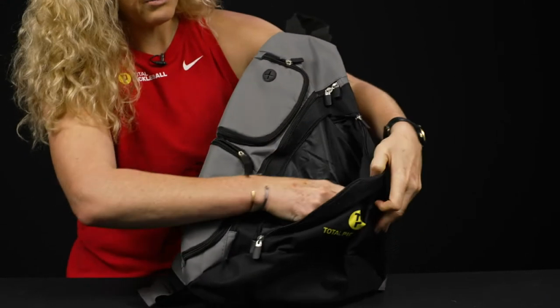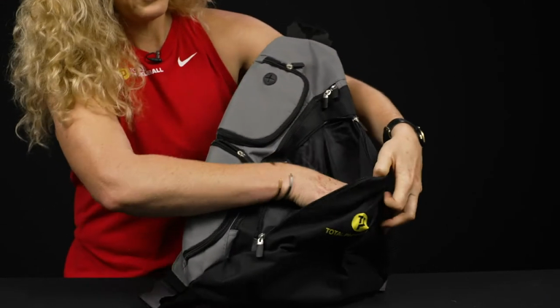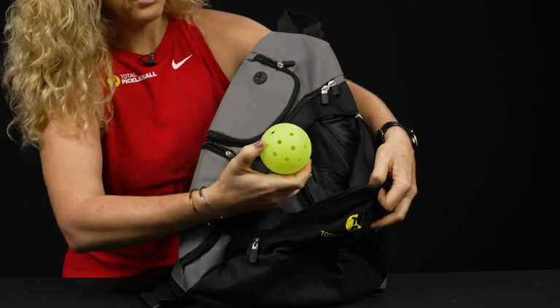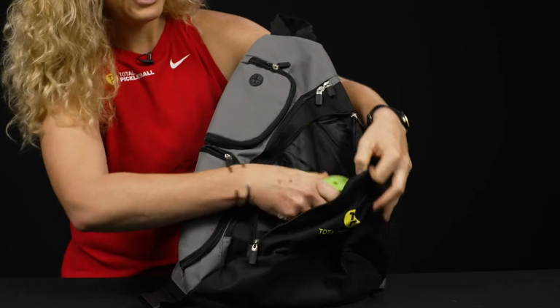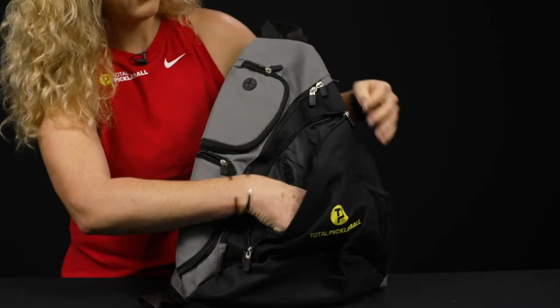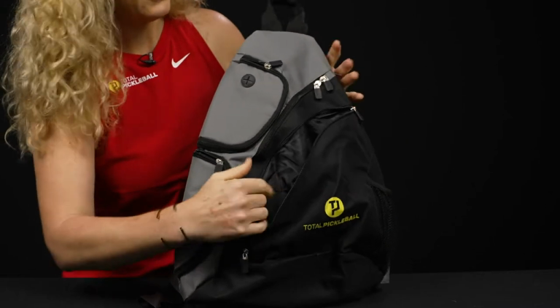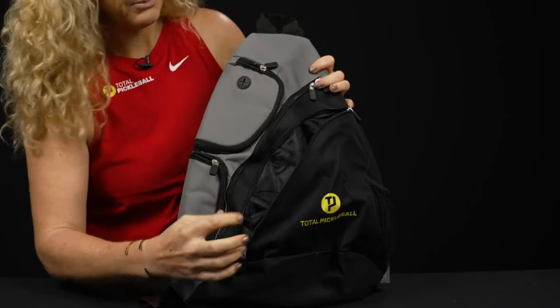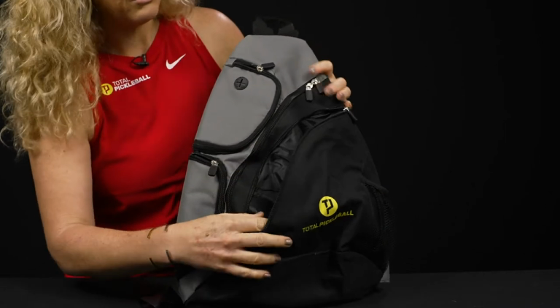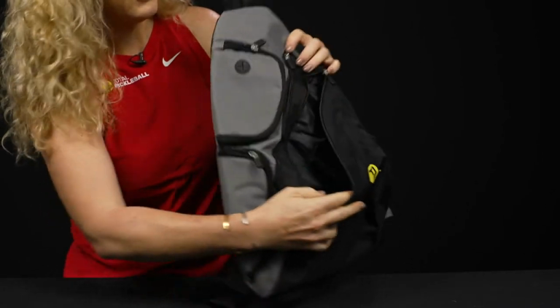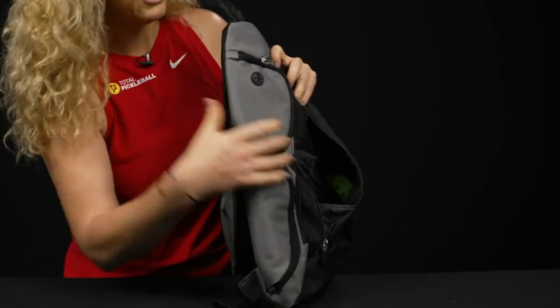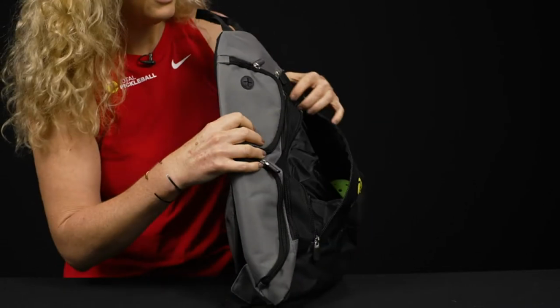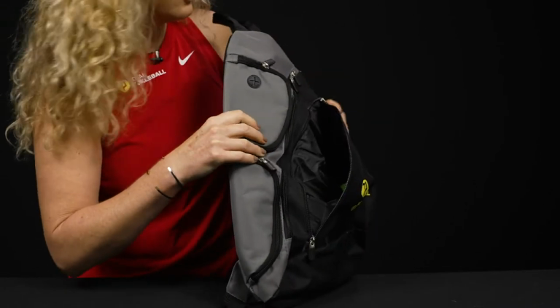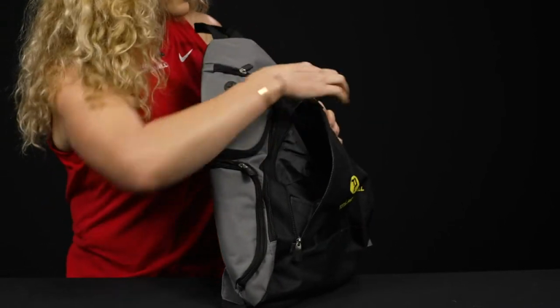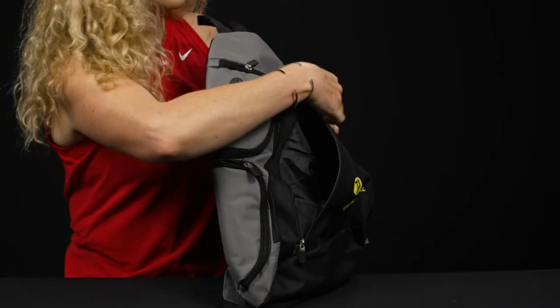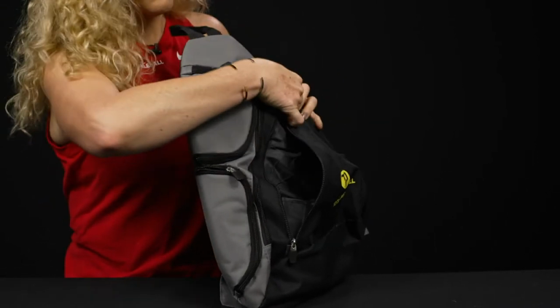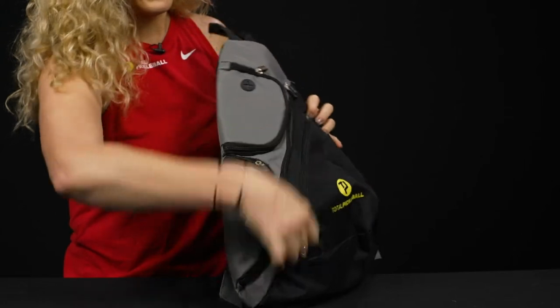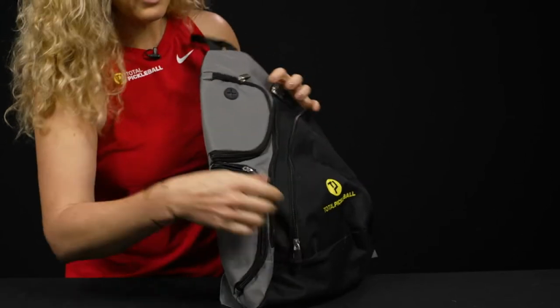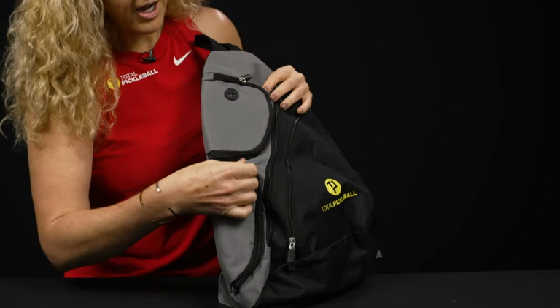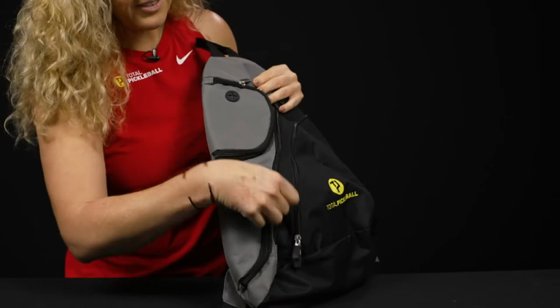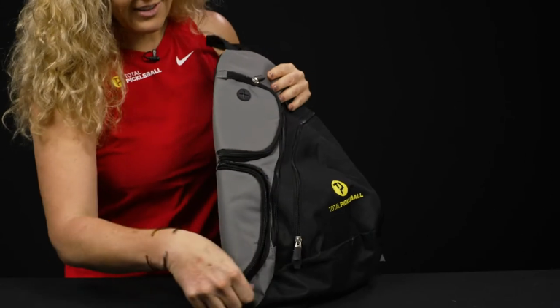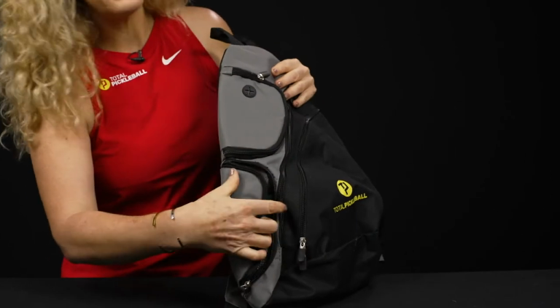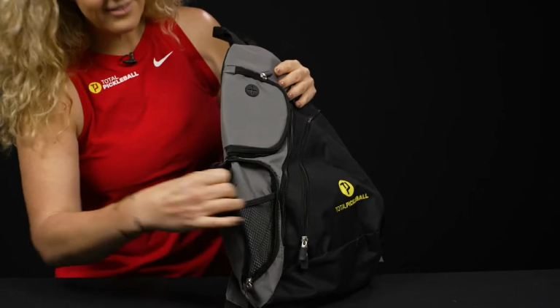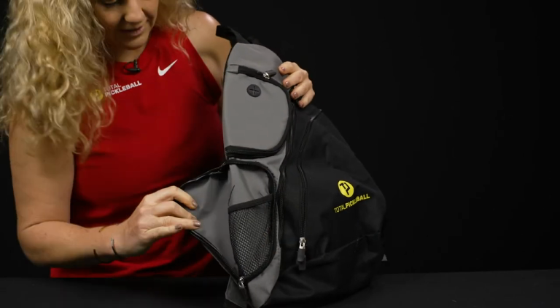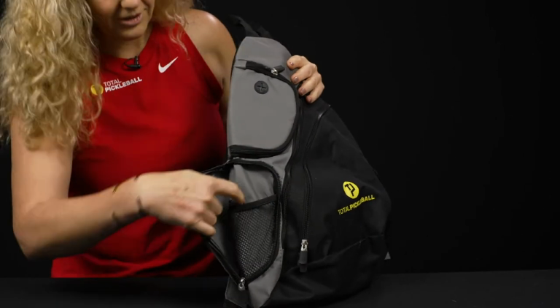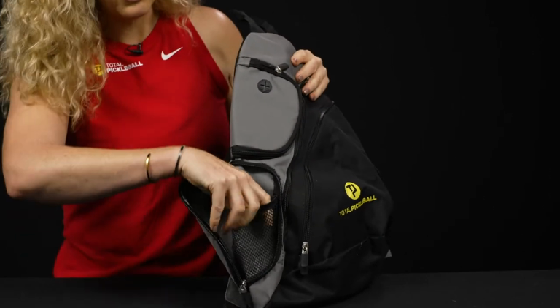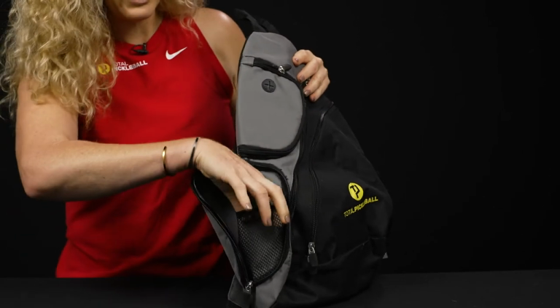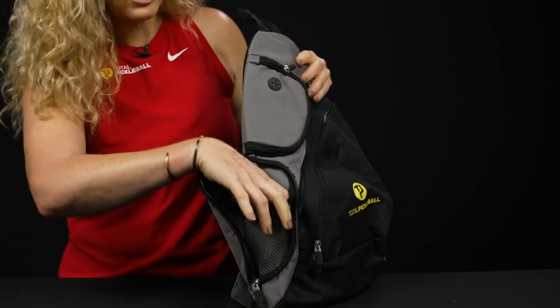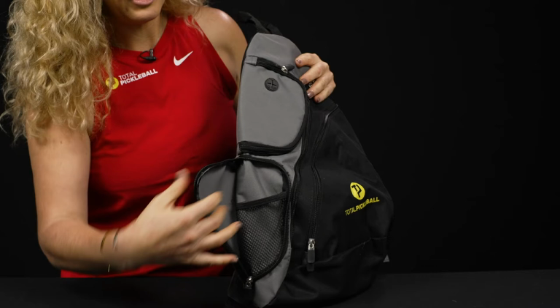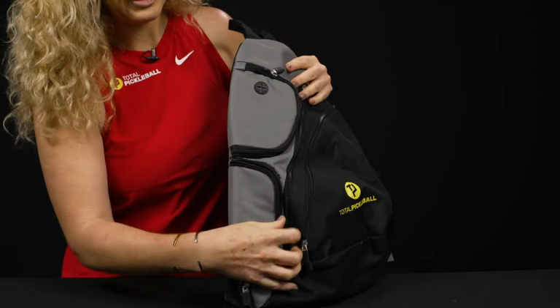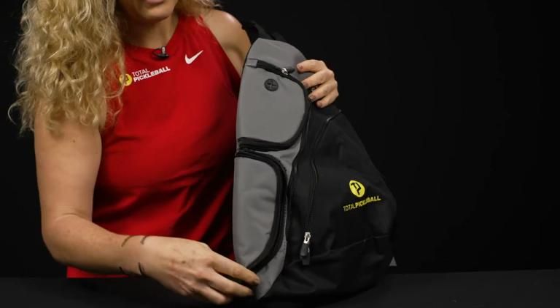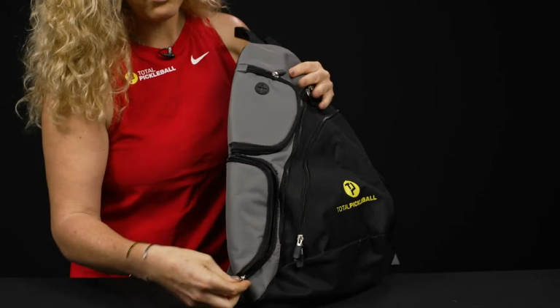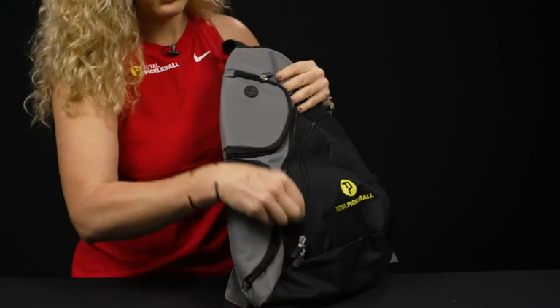There's a pickleball graphic right on this front accessory pocket, which is a fairly good size for more items. On the sides, we have tons of accessory pockets, so if you have little items that you like to have with you, we have you covered.